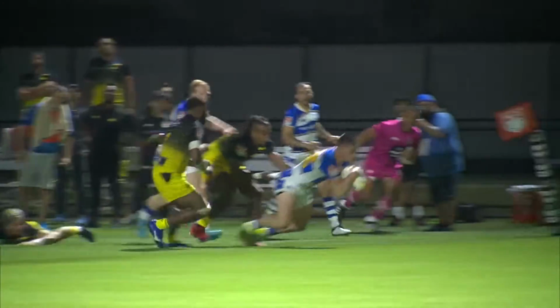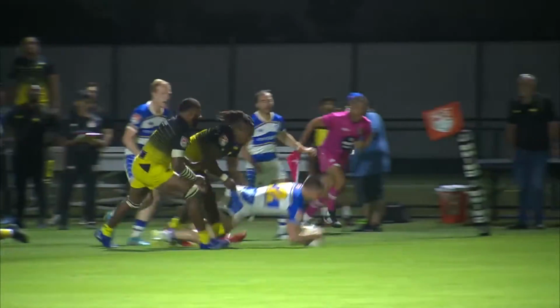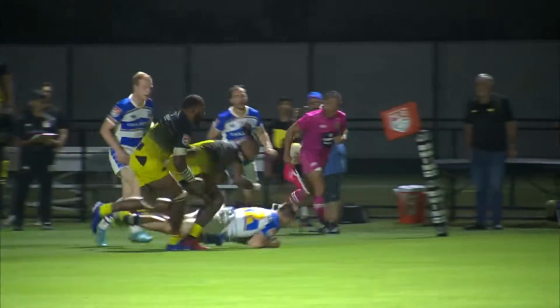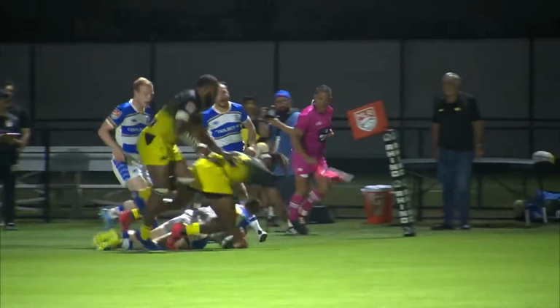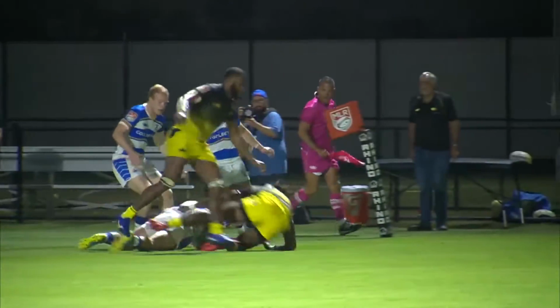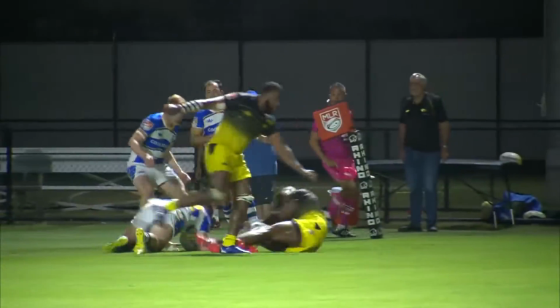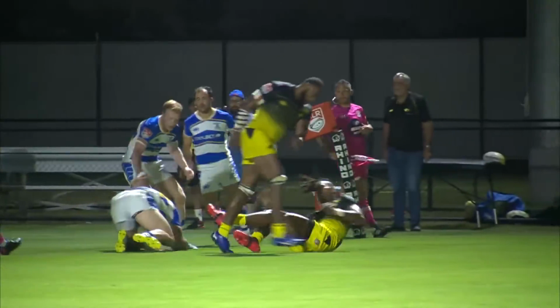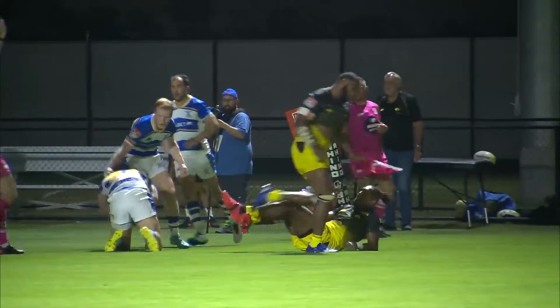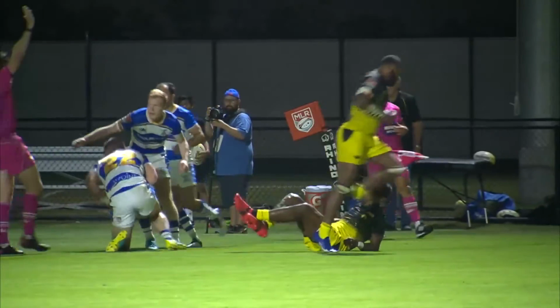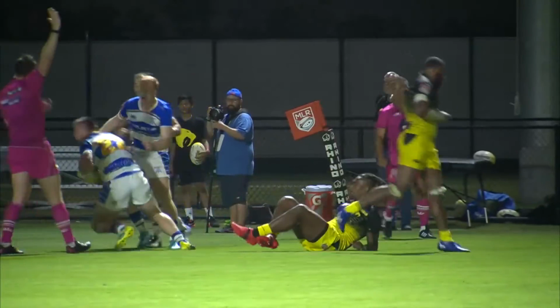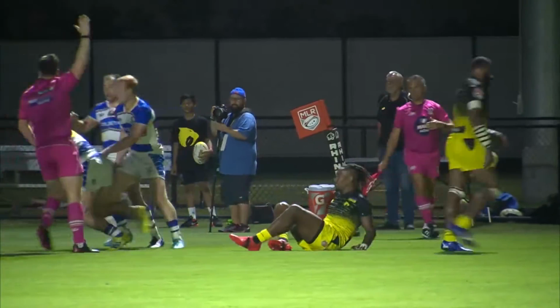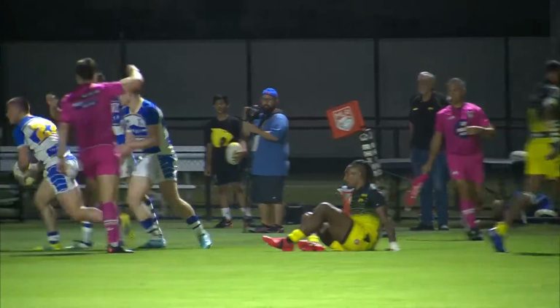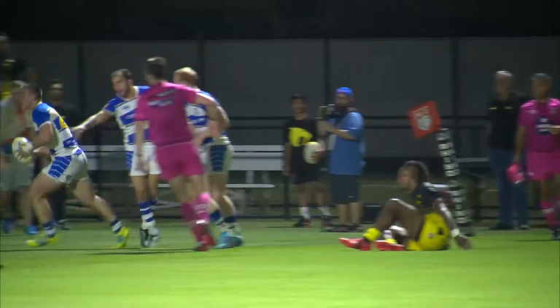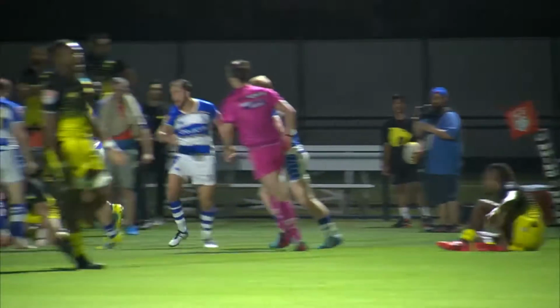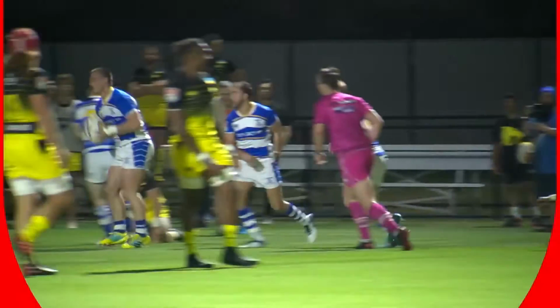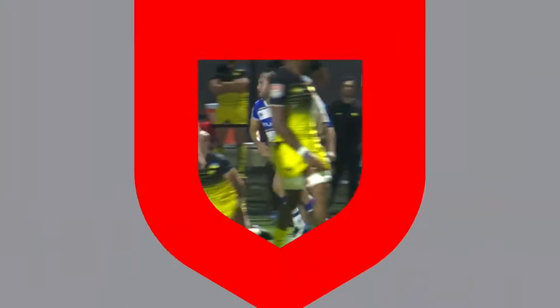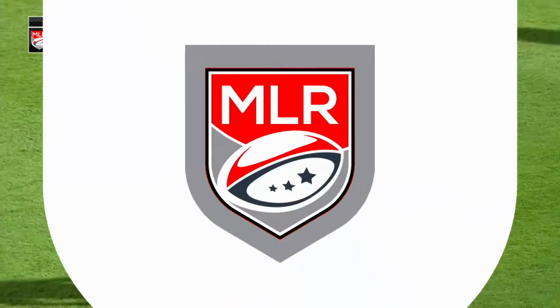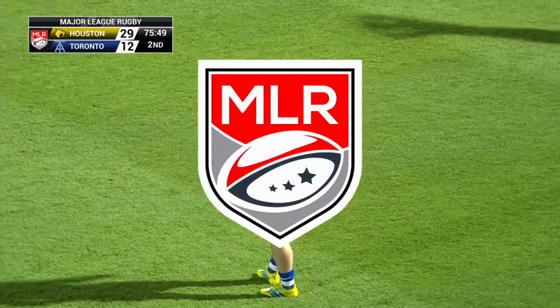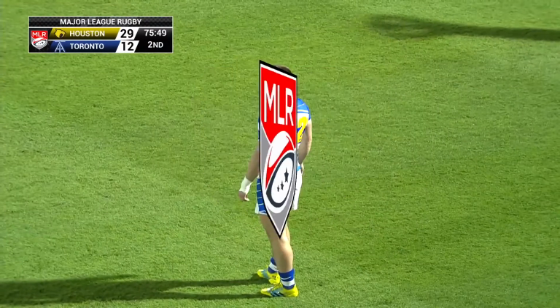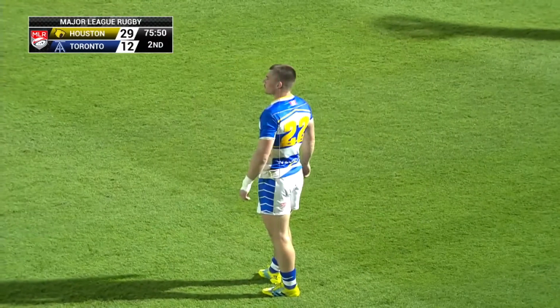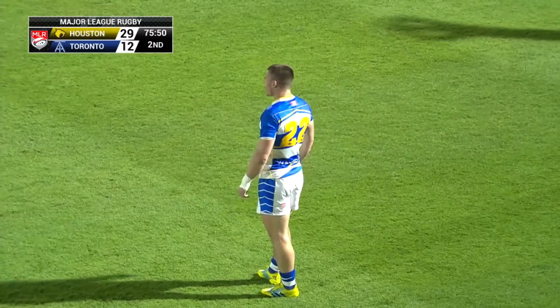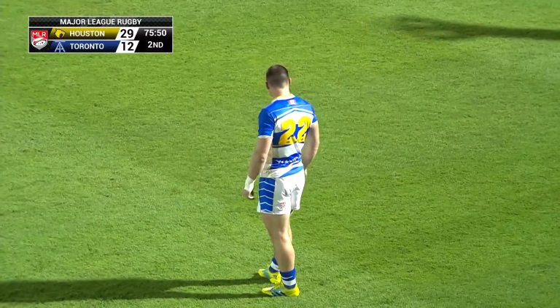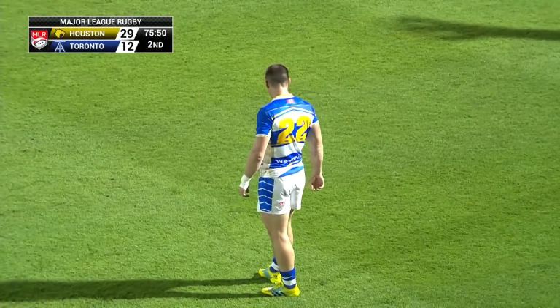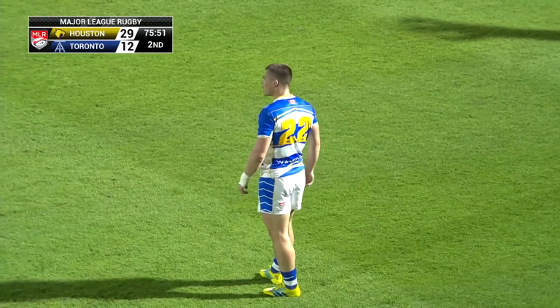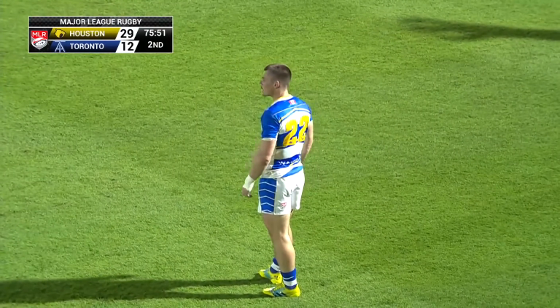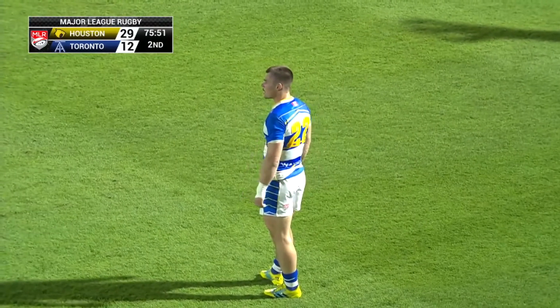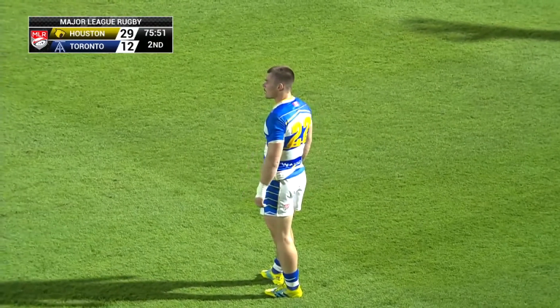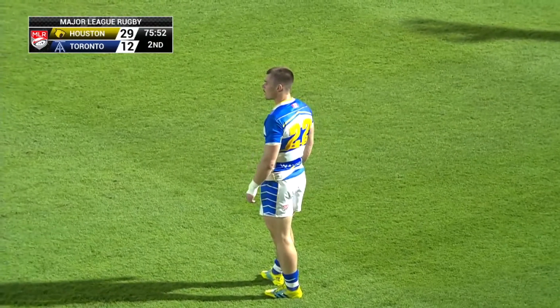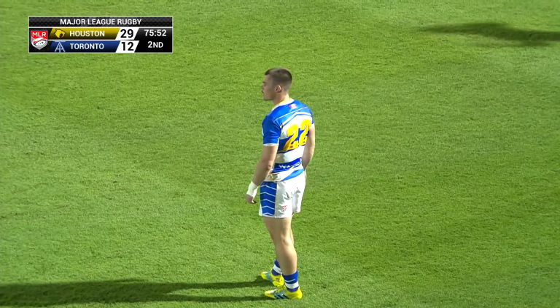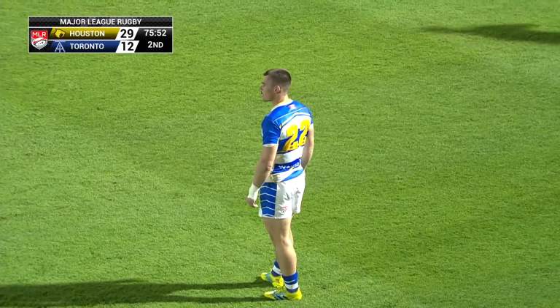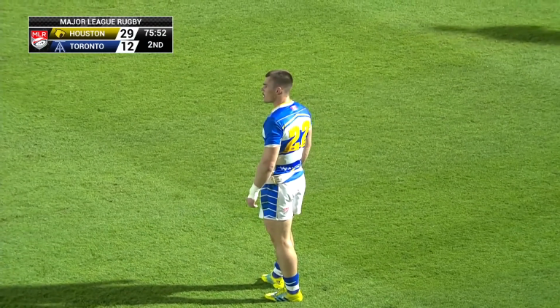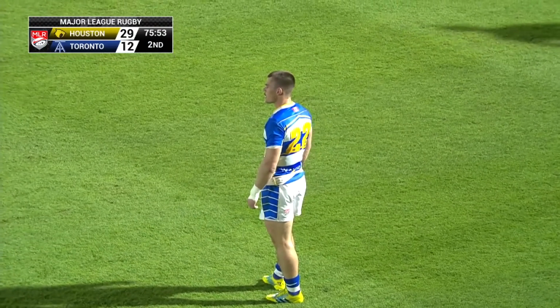Just falling off the tackle, and that's what you gotta do if you're Toronto — run north-south, run hard. The time's going up. Beat a defender, score a try.